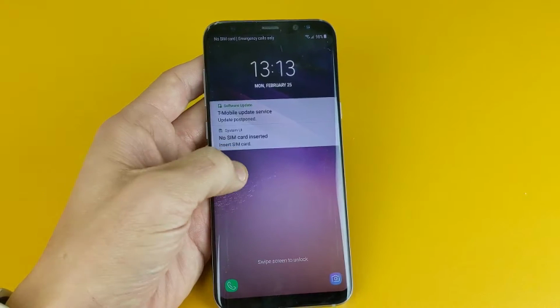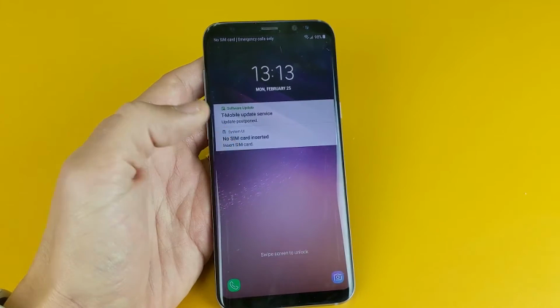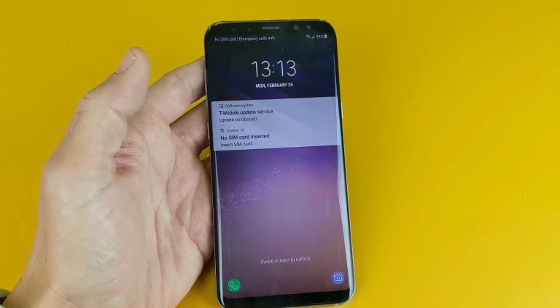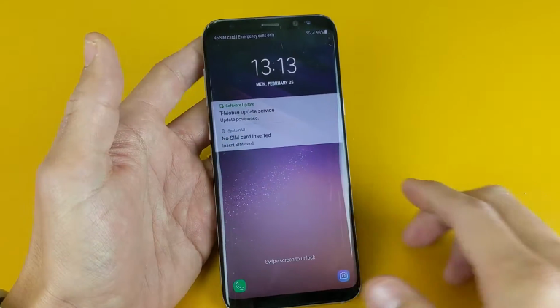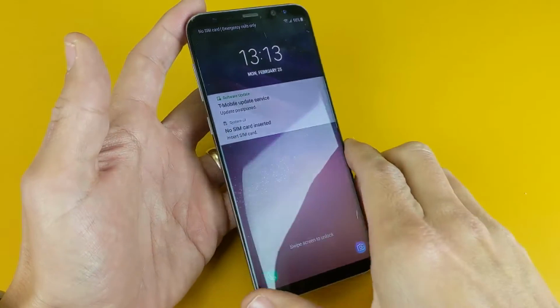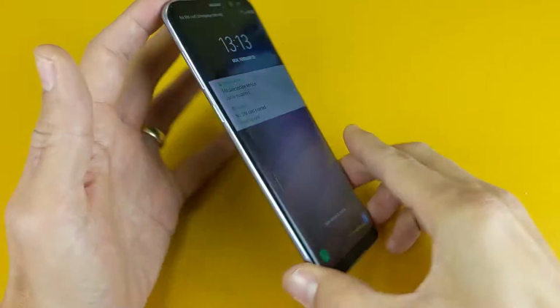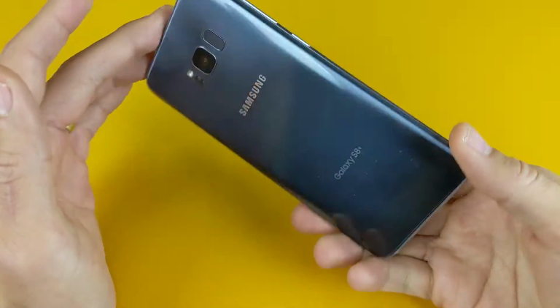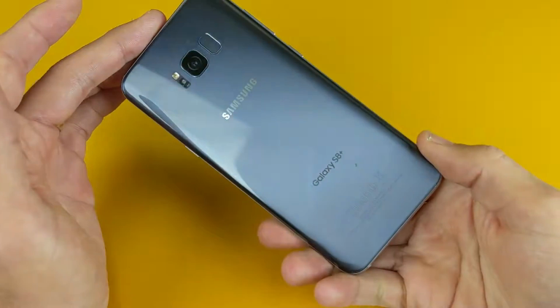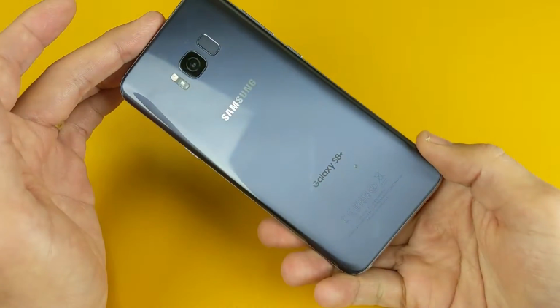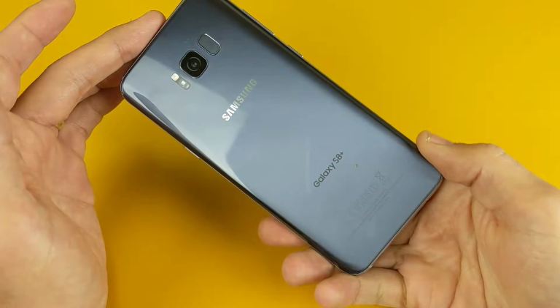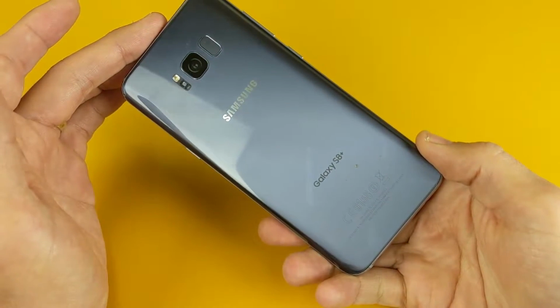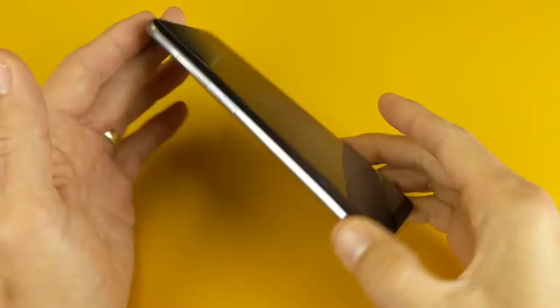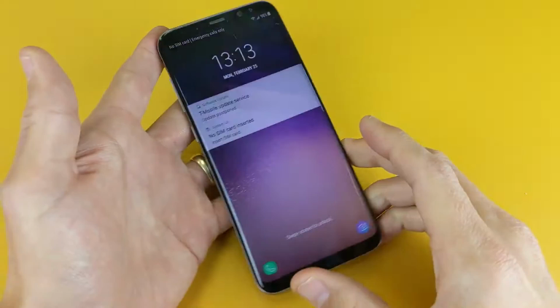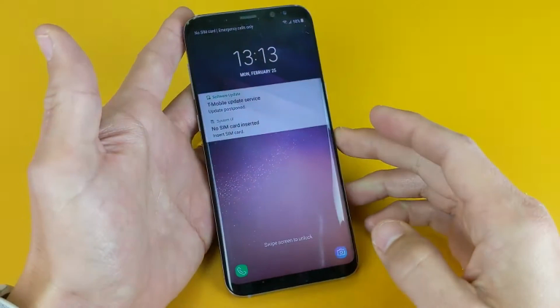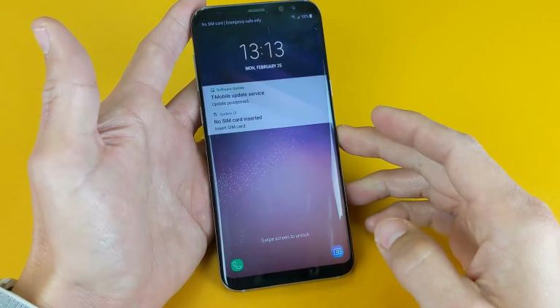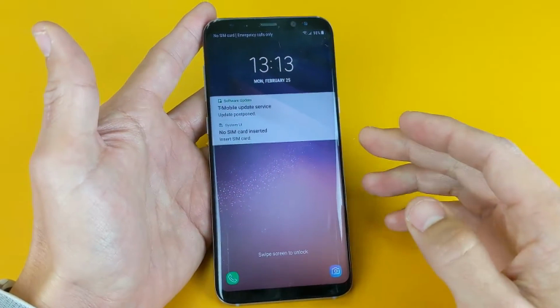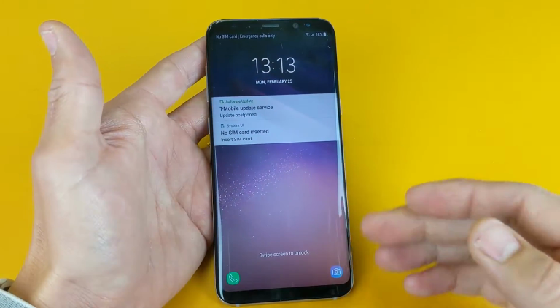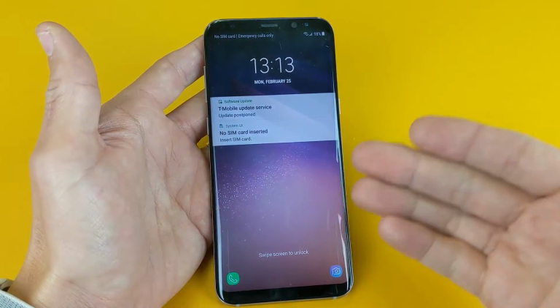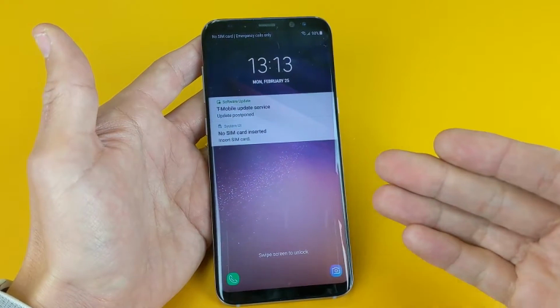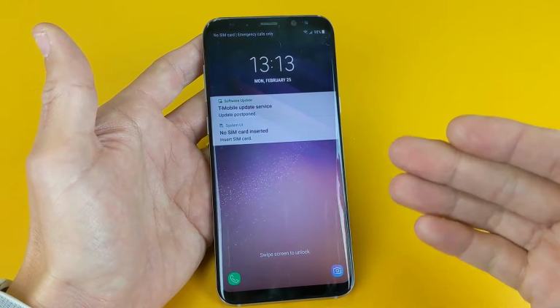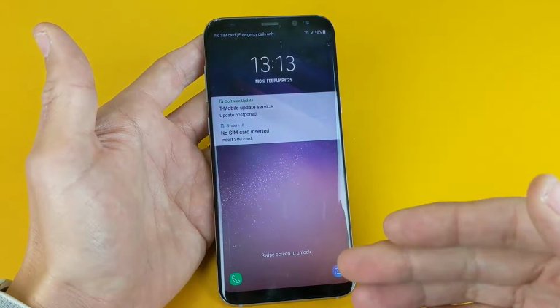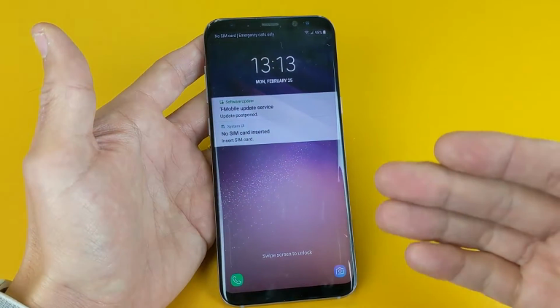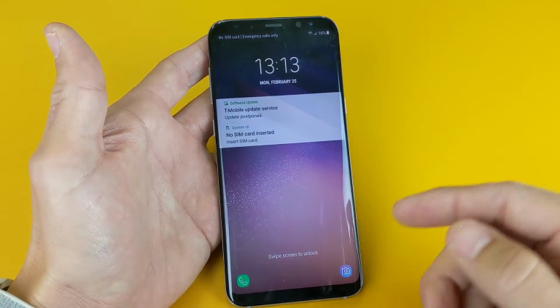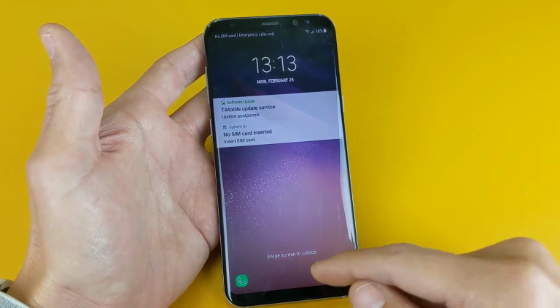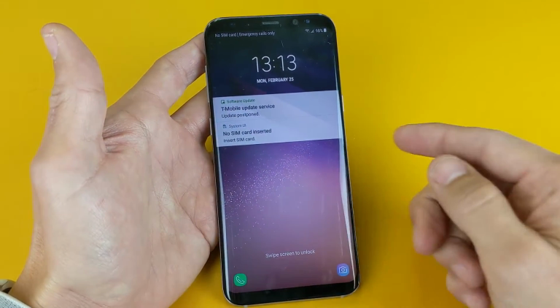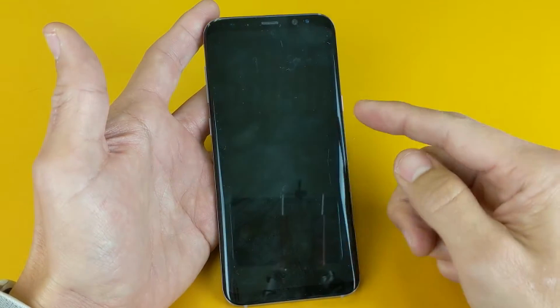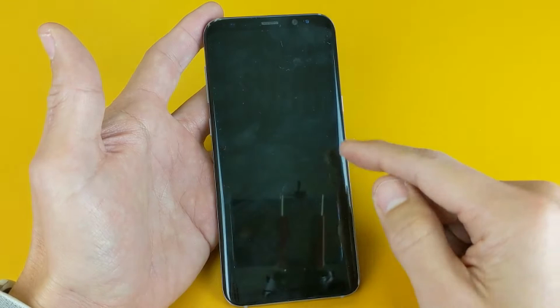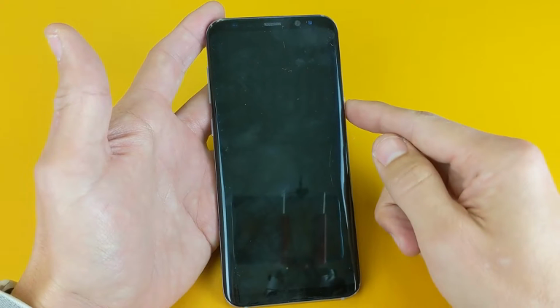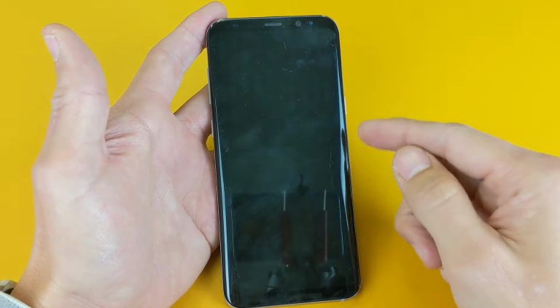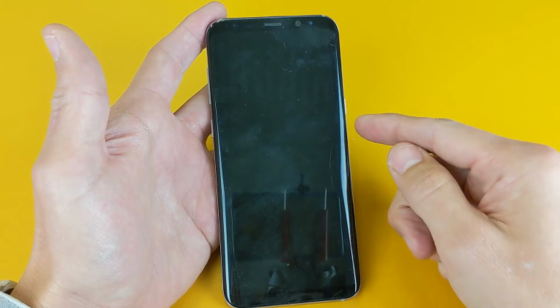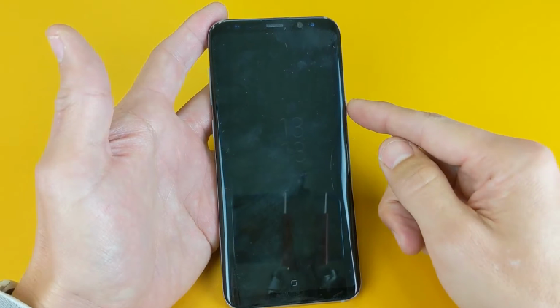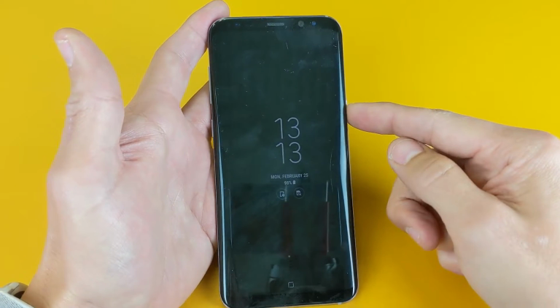Hey, what is going on guys? So you have a Samsung Galaxy S8 or S8 Plus. I'm going to show you how to get into download mode as well as how to exit. So let's go ahead and get into download mode first.